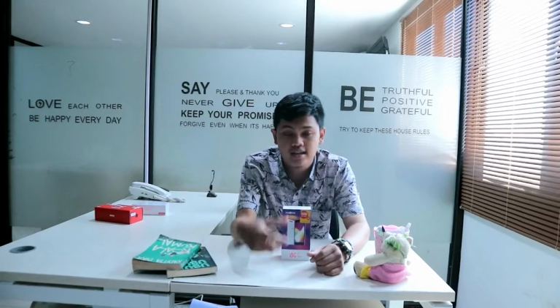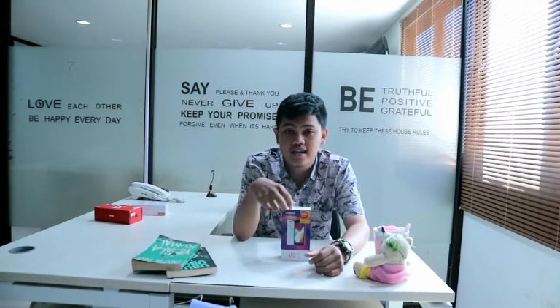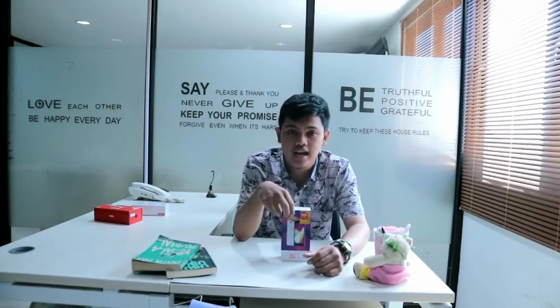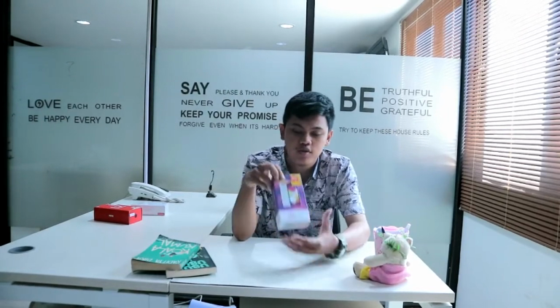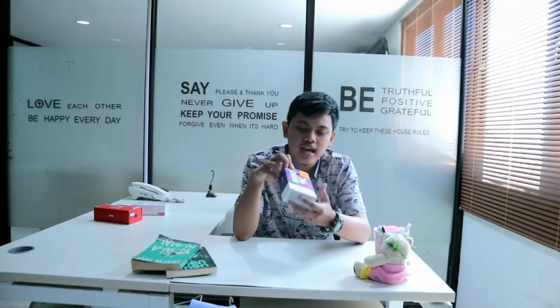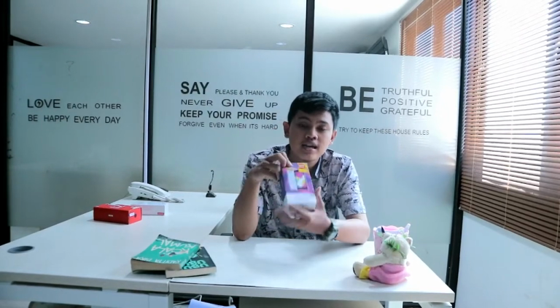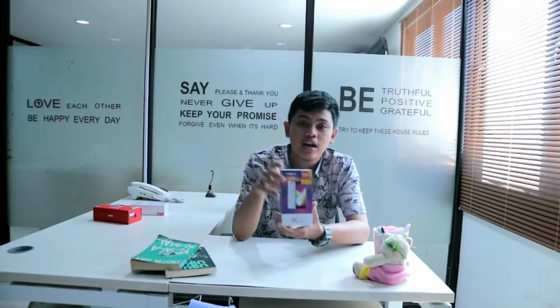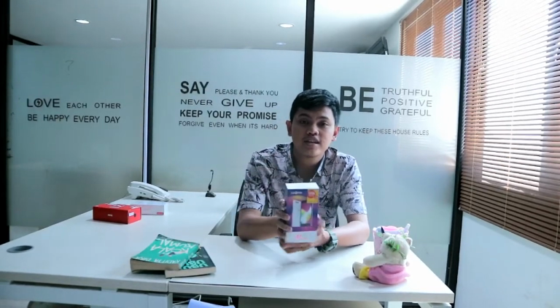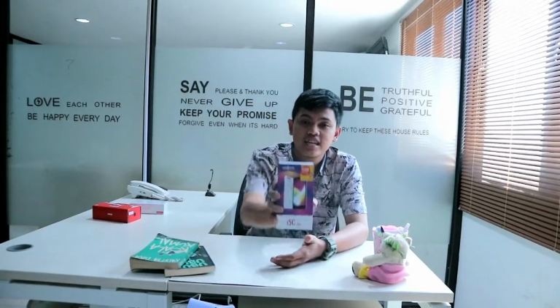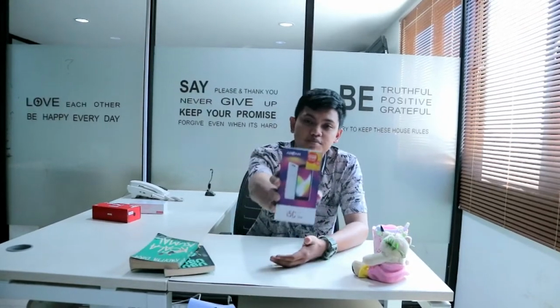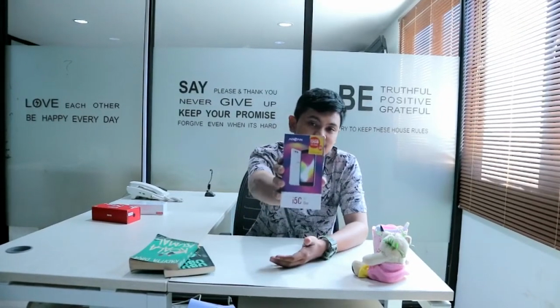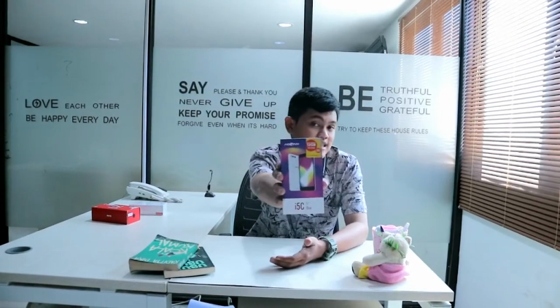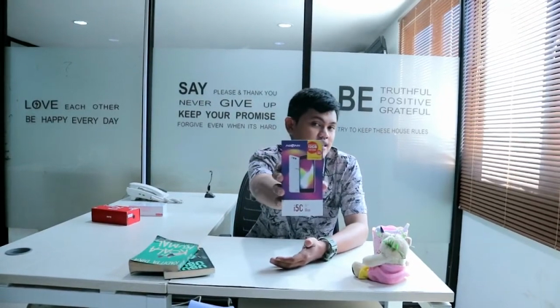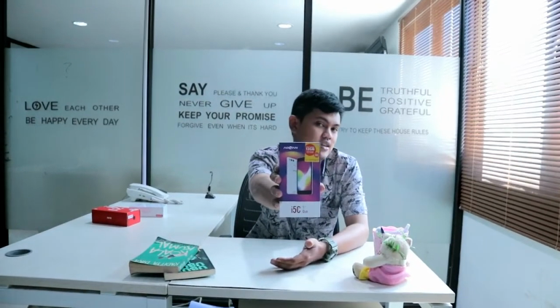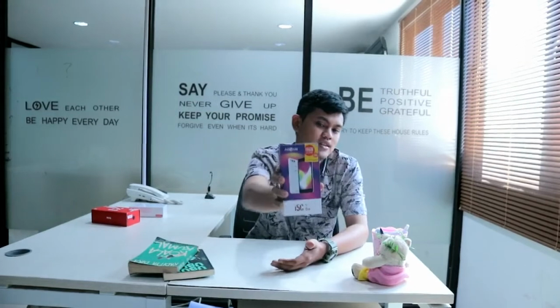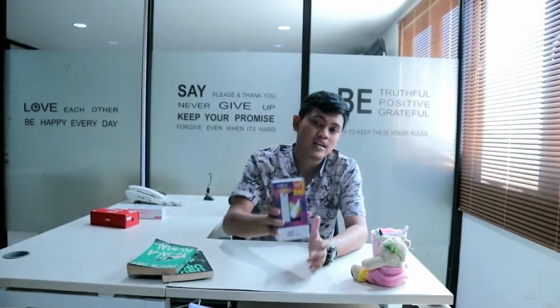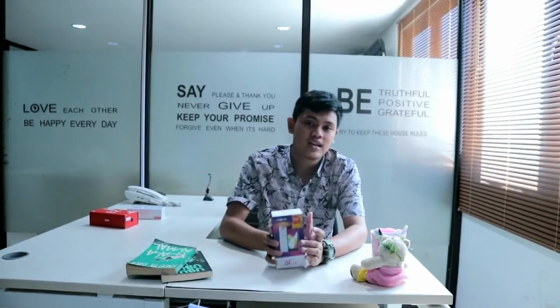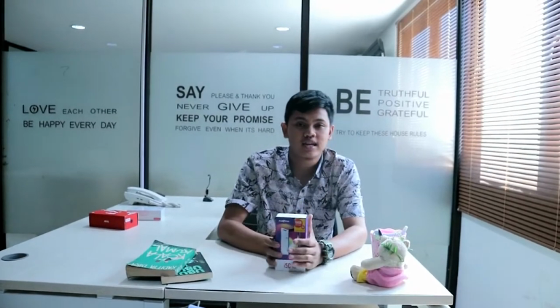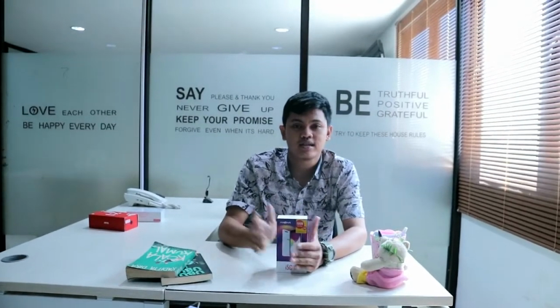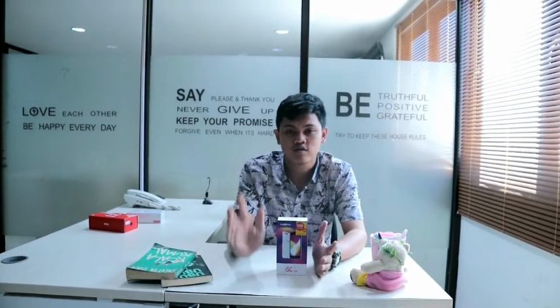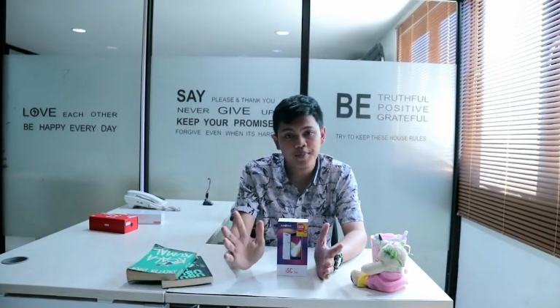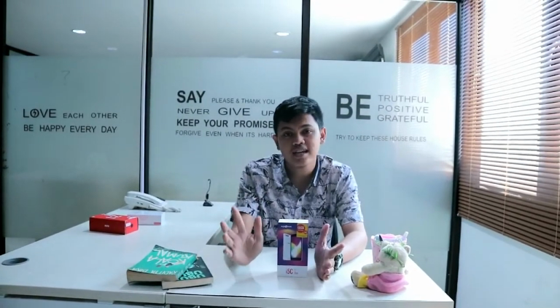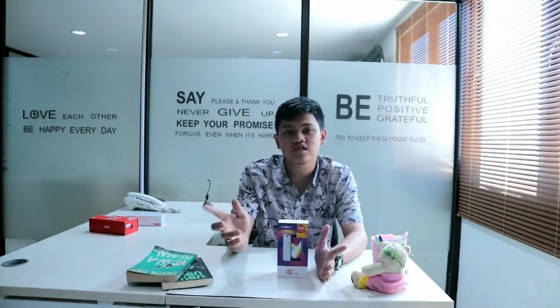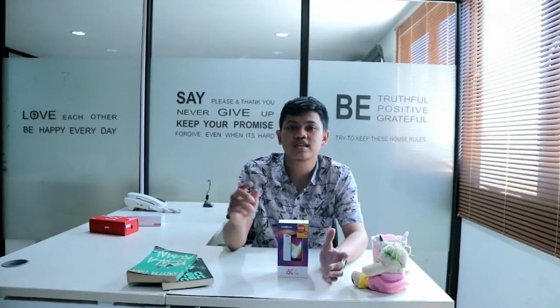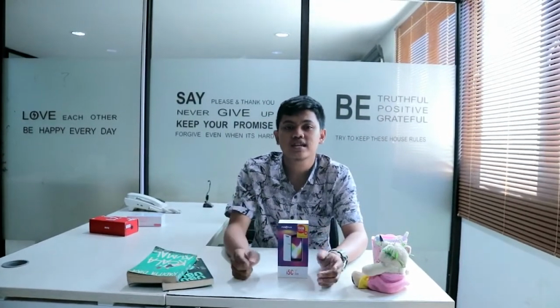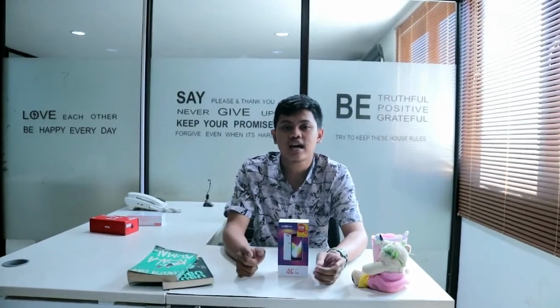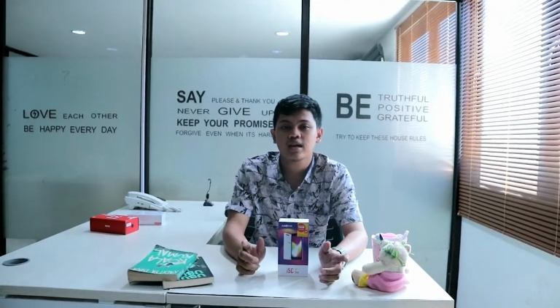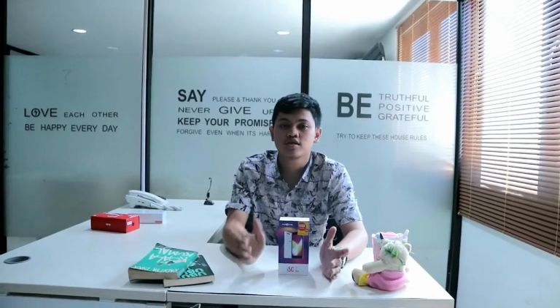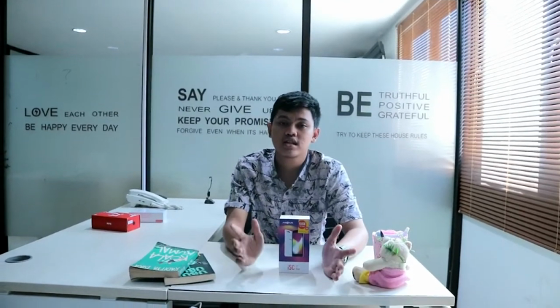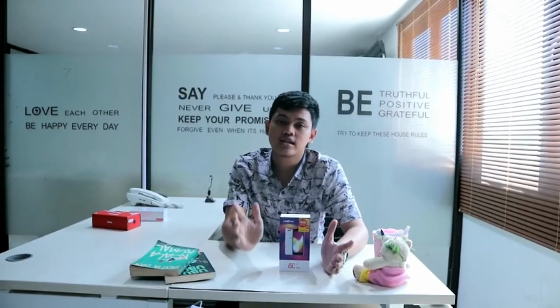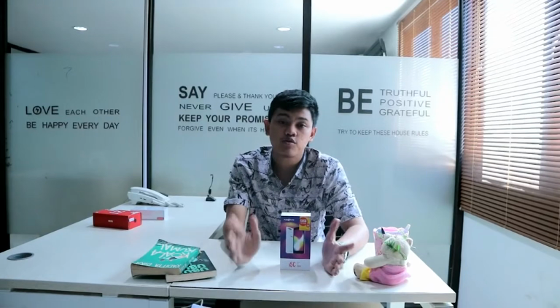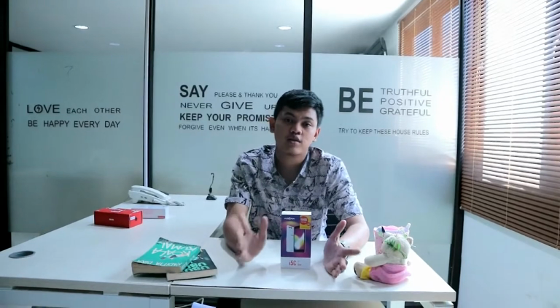Nah ini dia, ada handphonenya dari Avan i5c. Langsung saja kita unboxing dan review handphonenya.